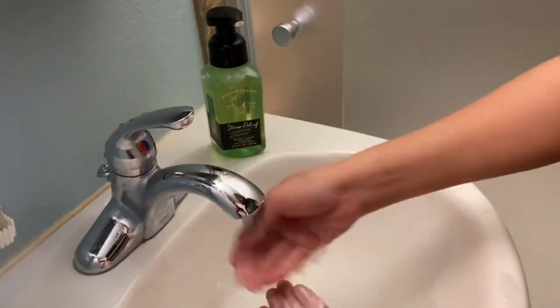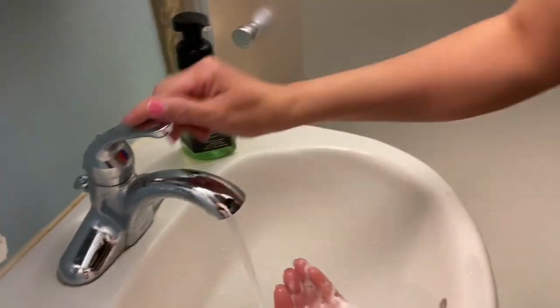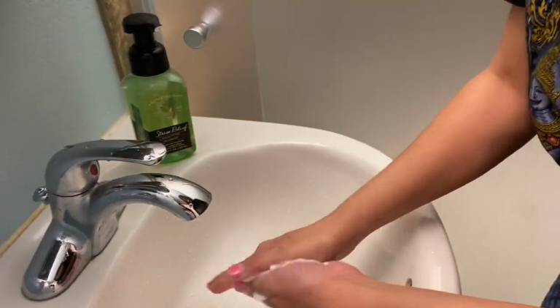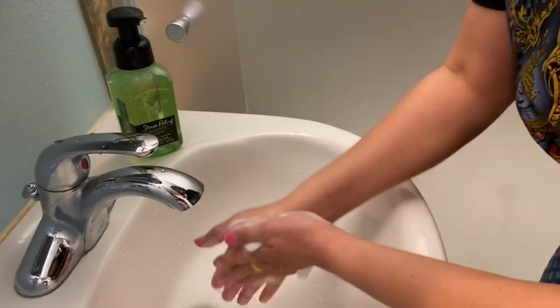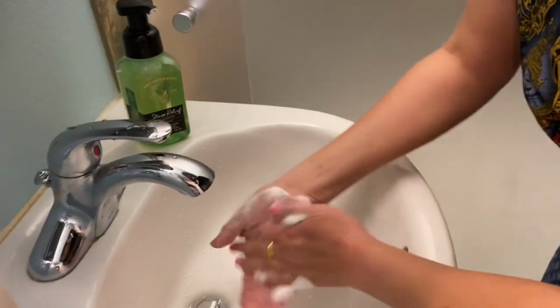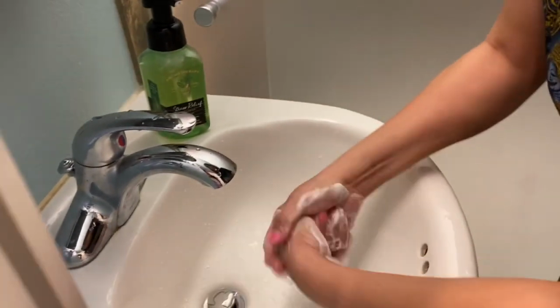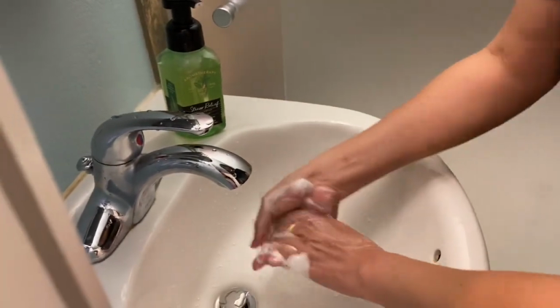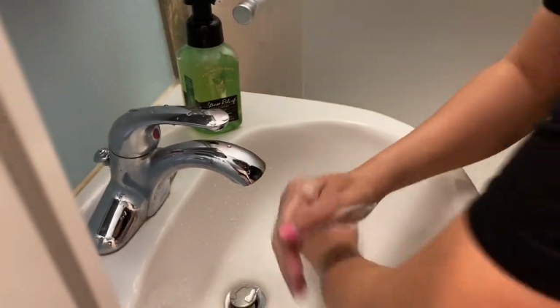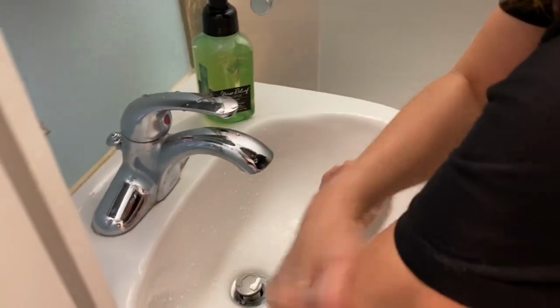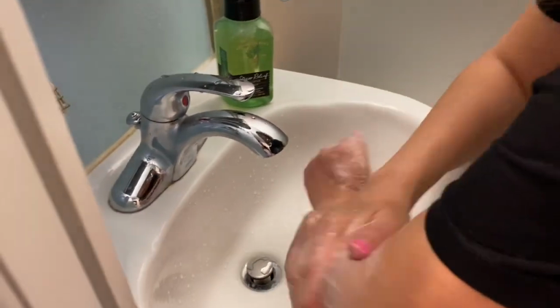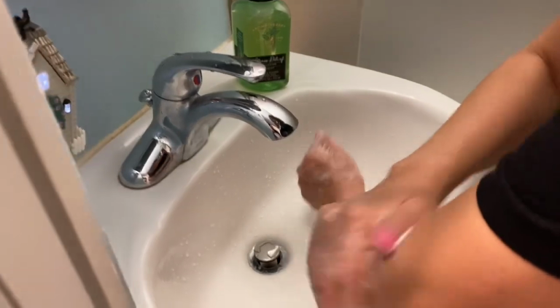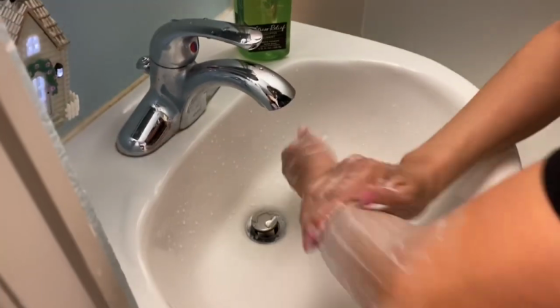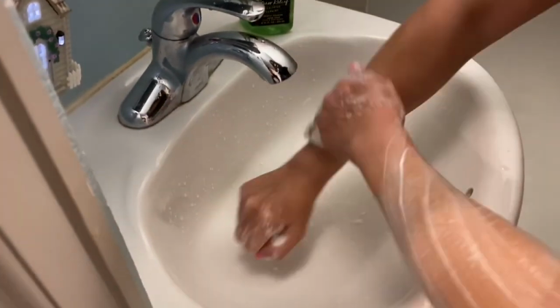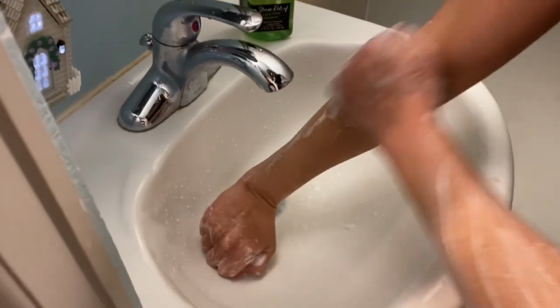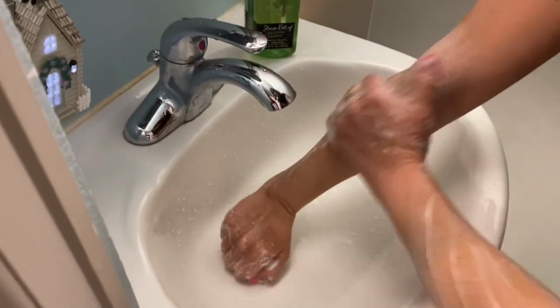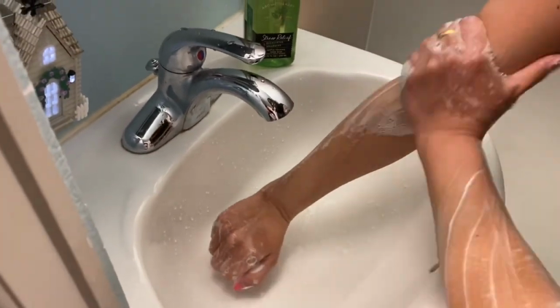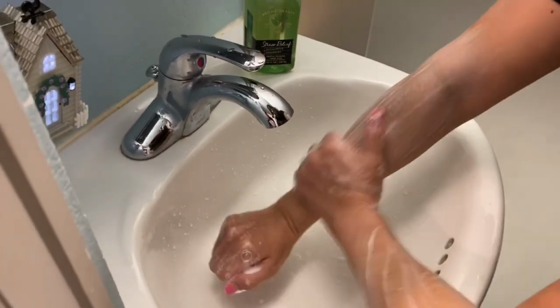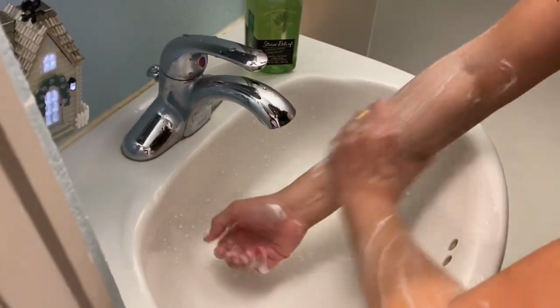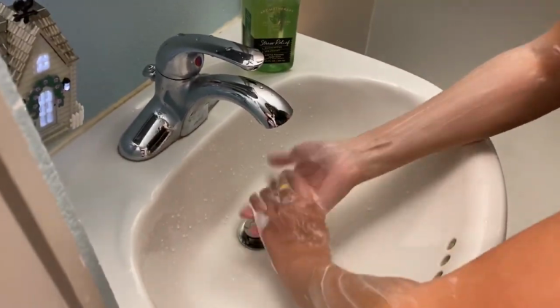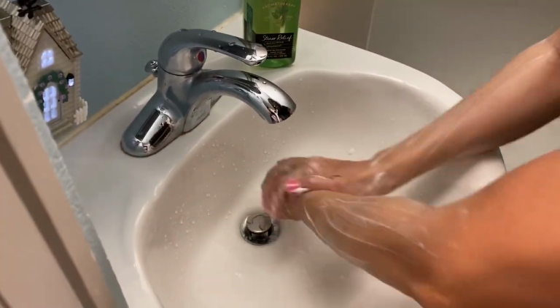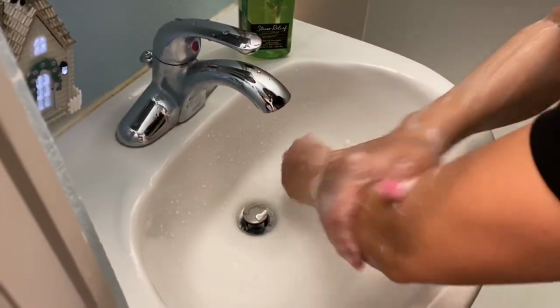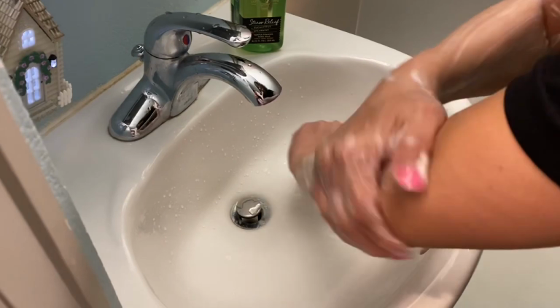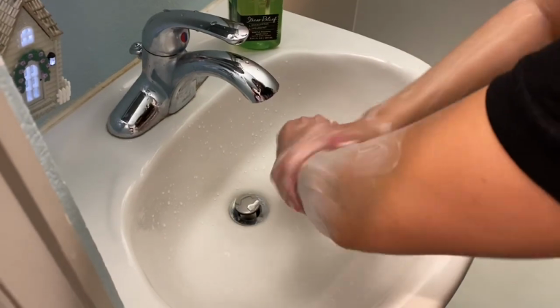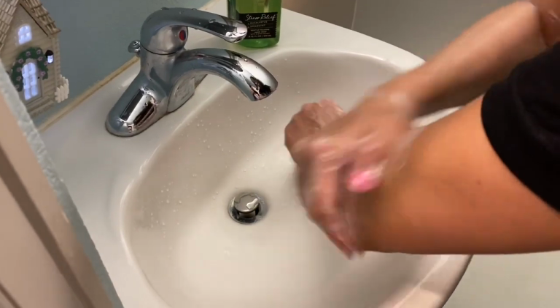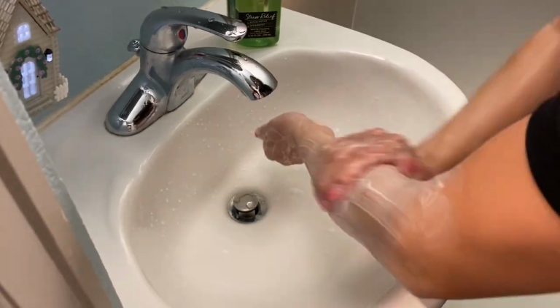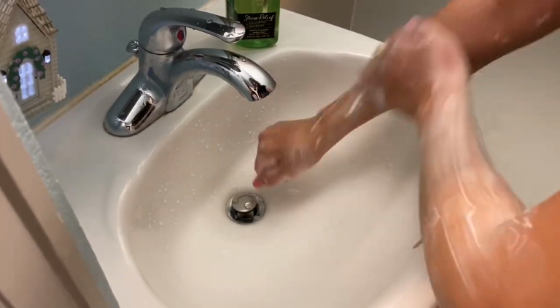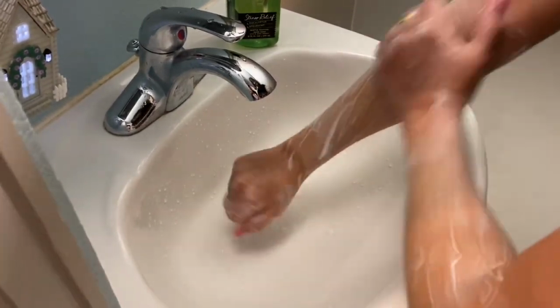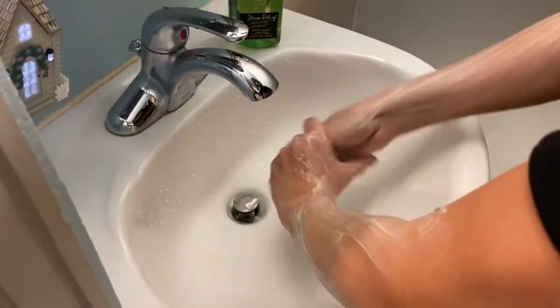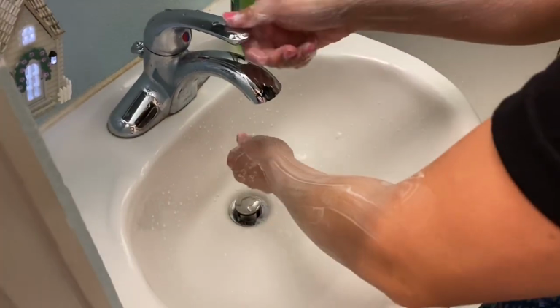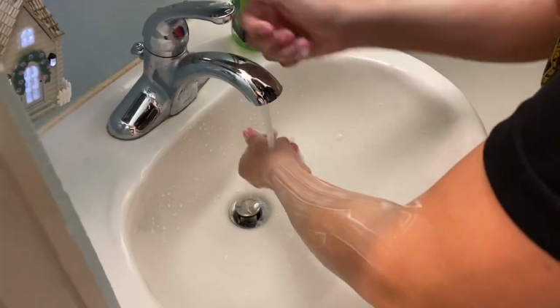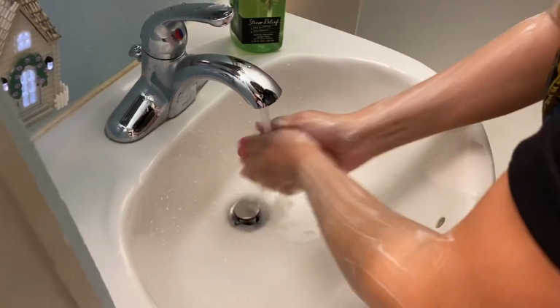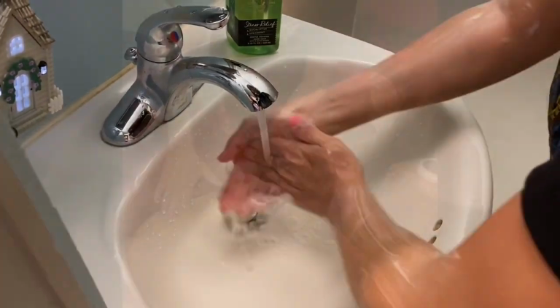After finishing each massage session, therapists must wash their hands following CDC guidelines — at least 20 seconds — and make sure to wash up to the elbows.